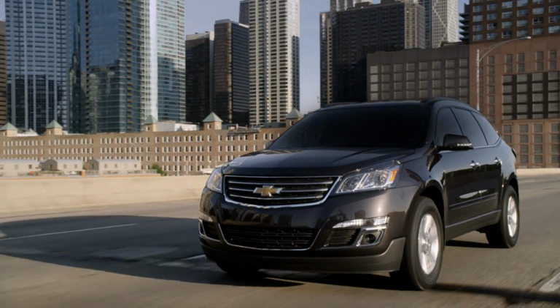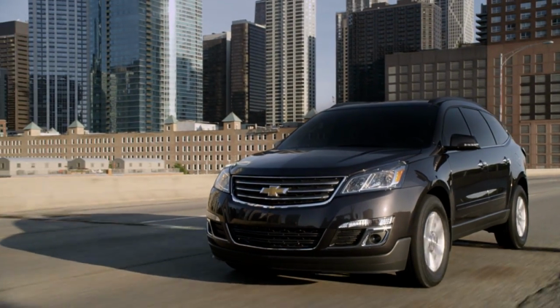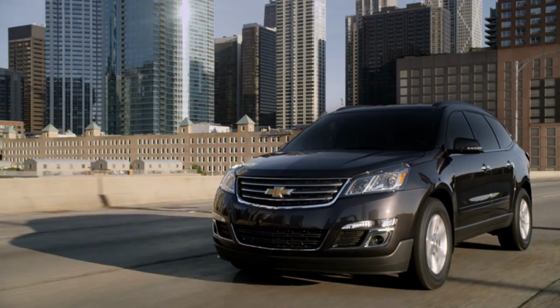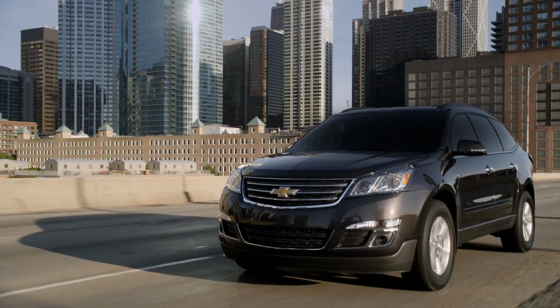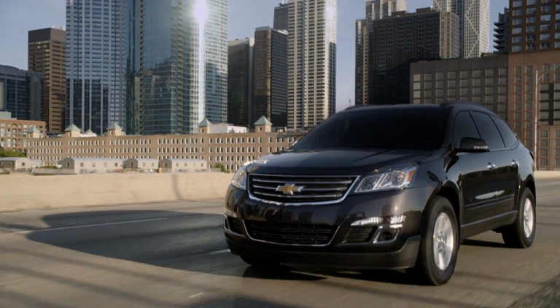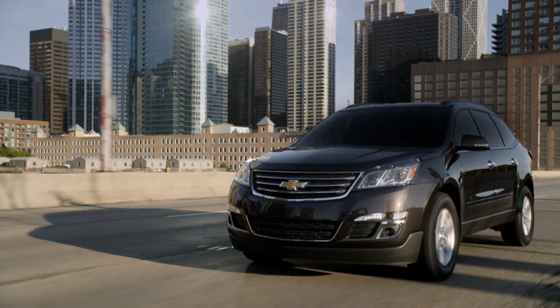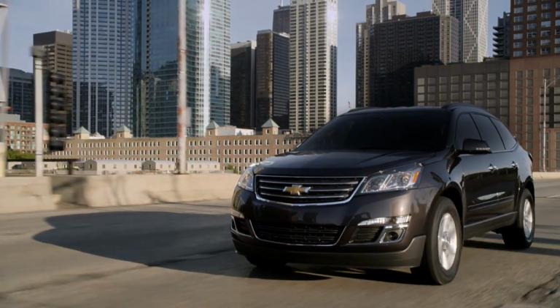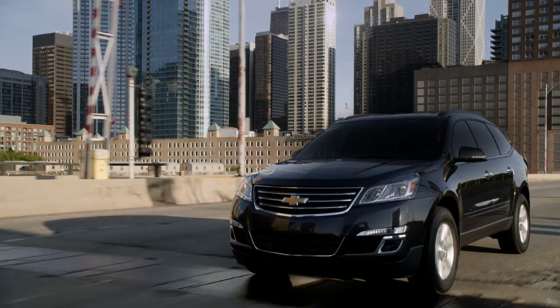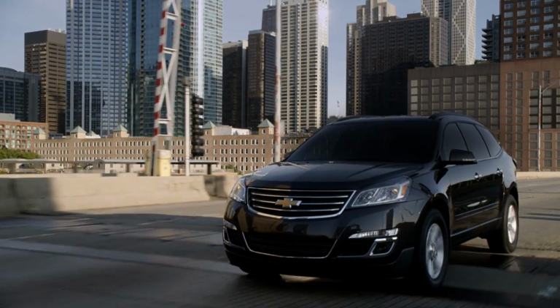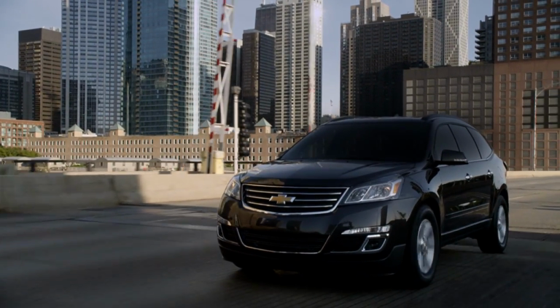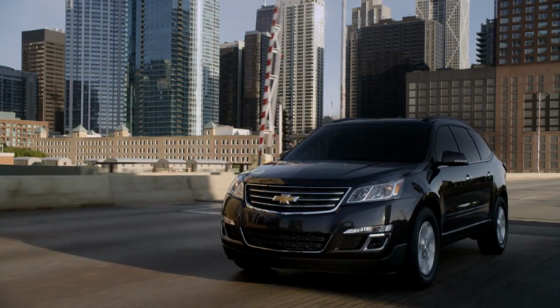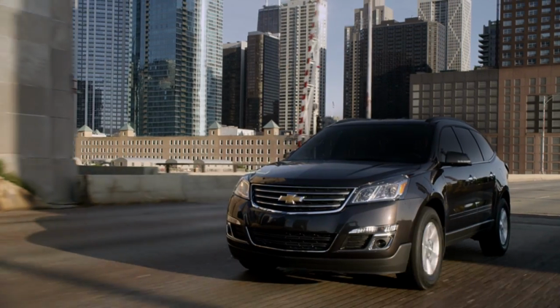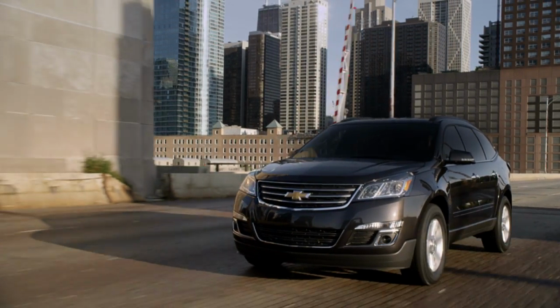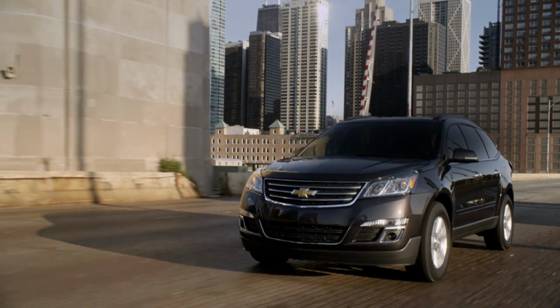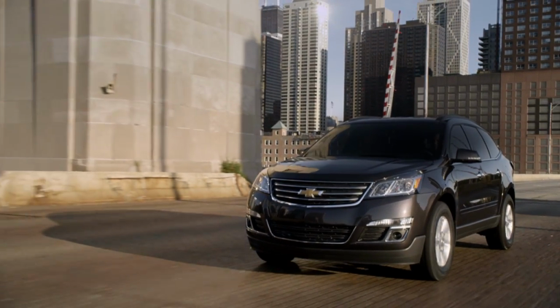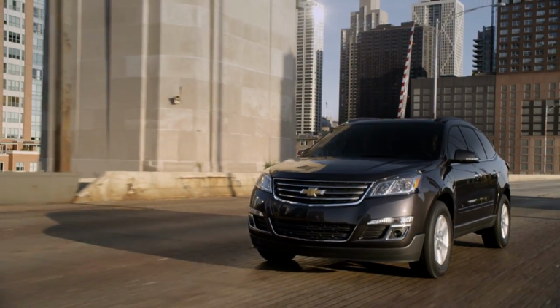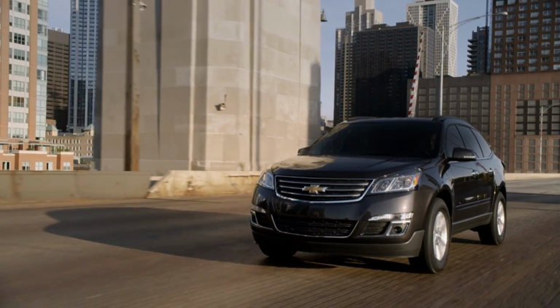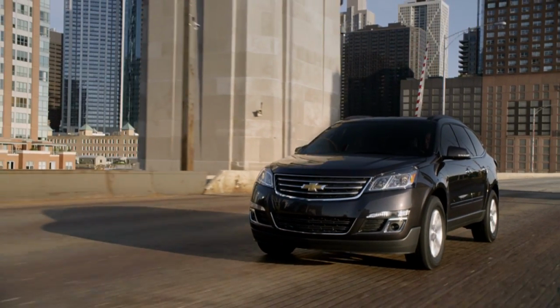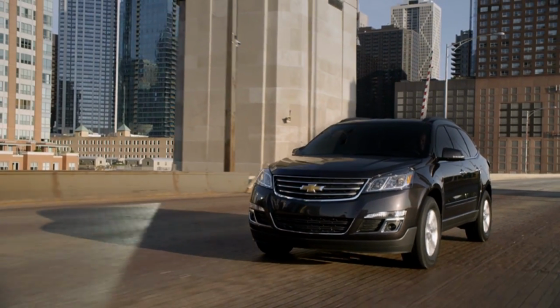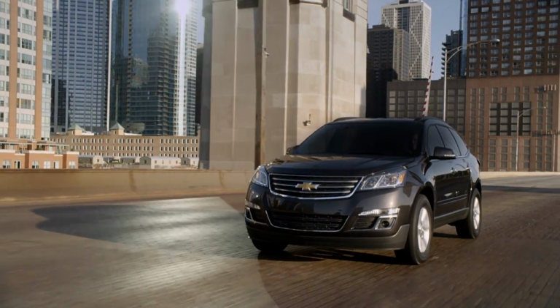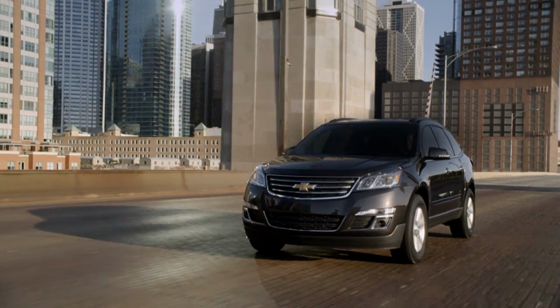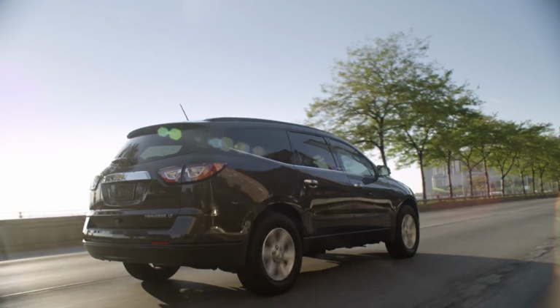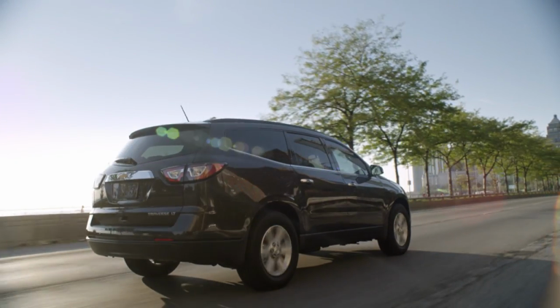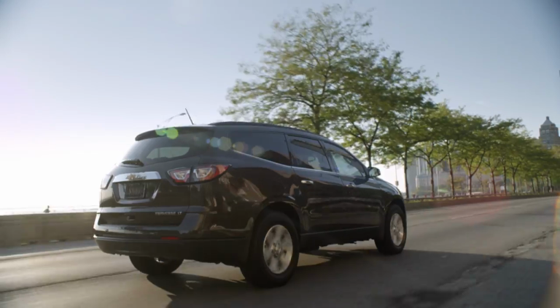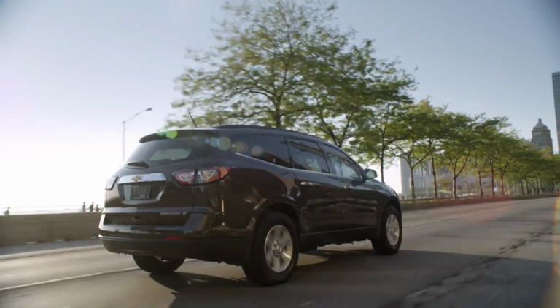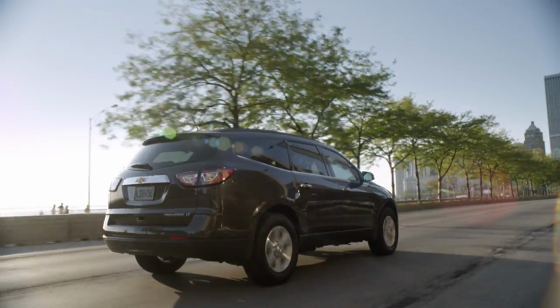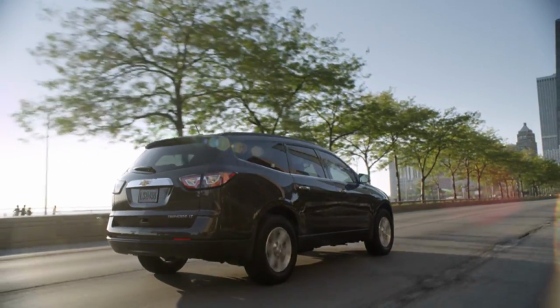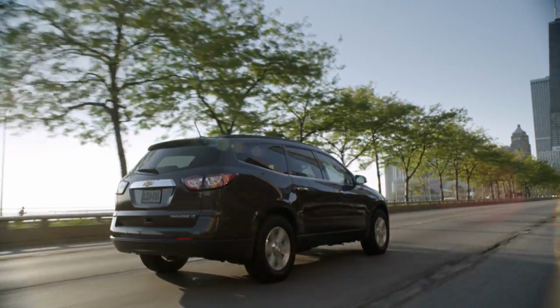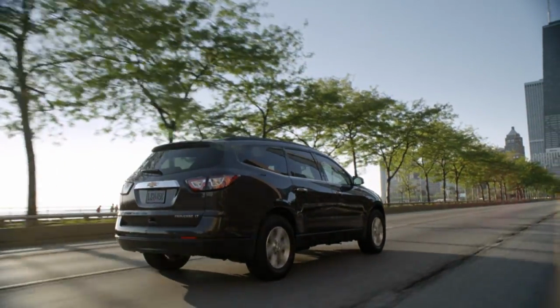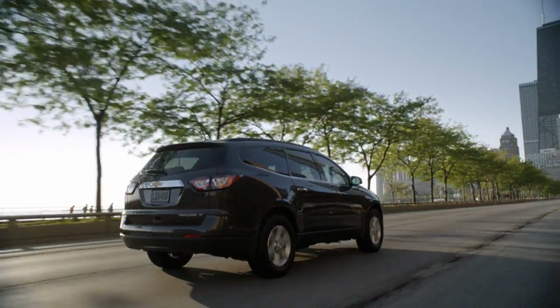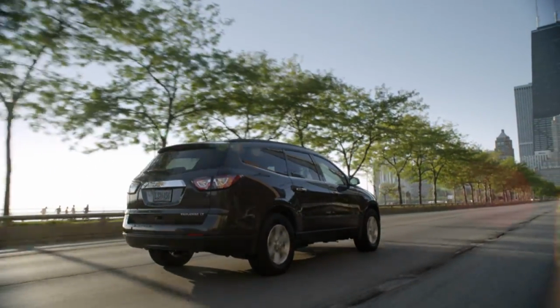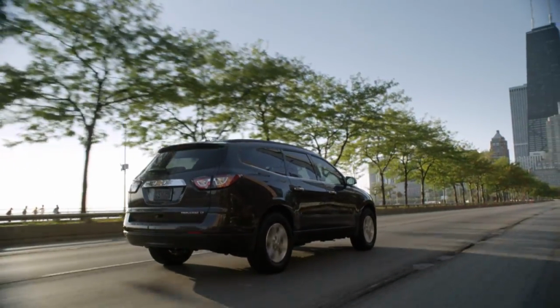The handling lacks sports sedan agility, obviously, but the suspension tuning keeps things smooth and controlled. Standard safety features include head curtain airbags, hill start assist, a rear-view camera, parking sensors, and OnStar.